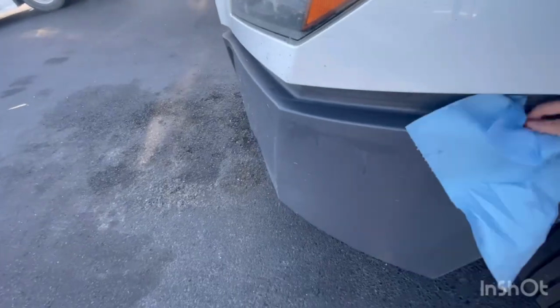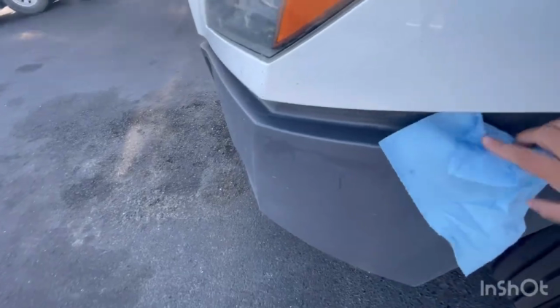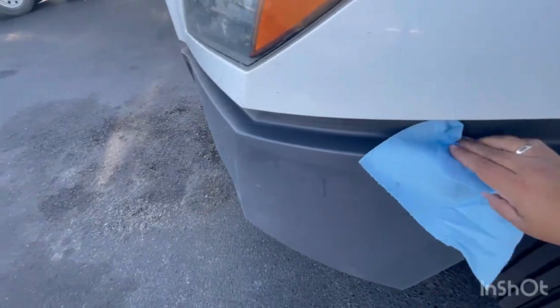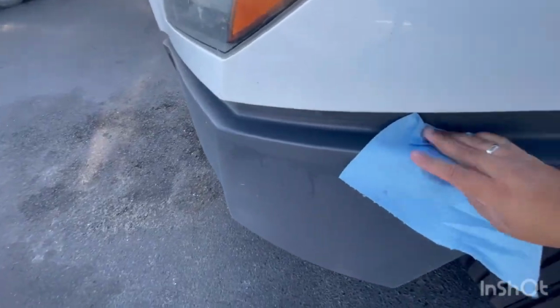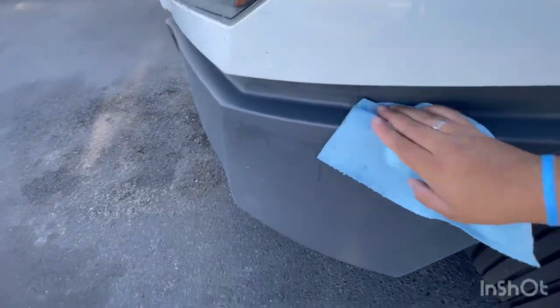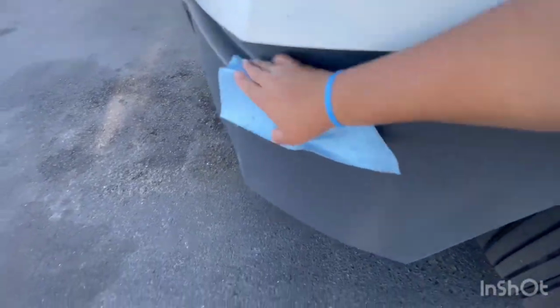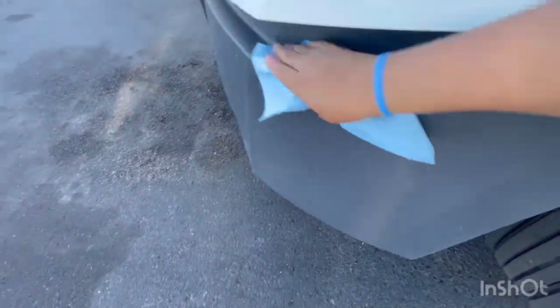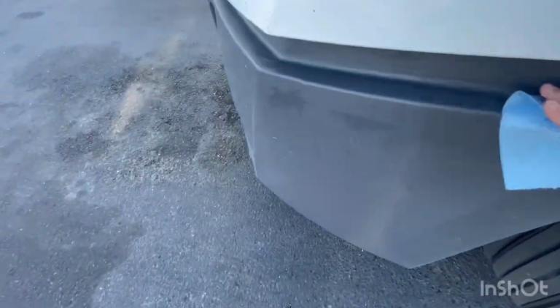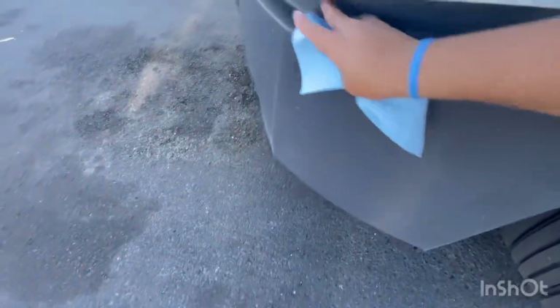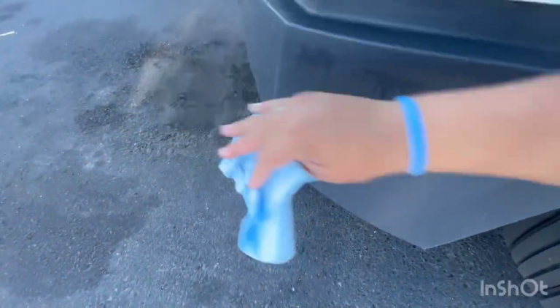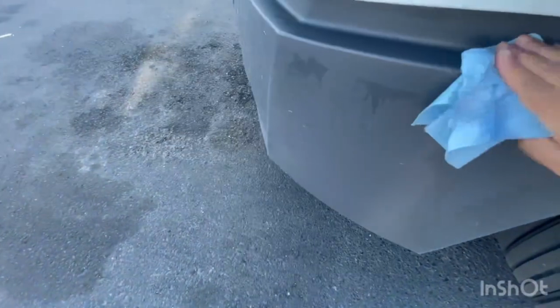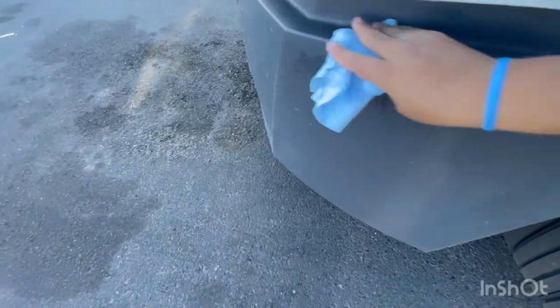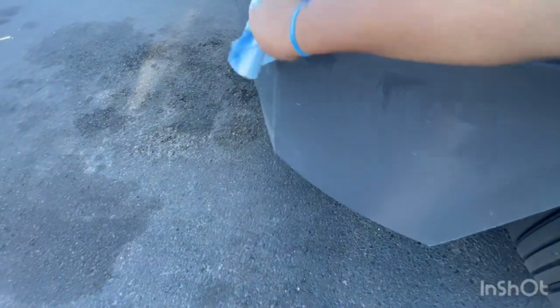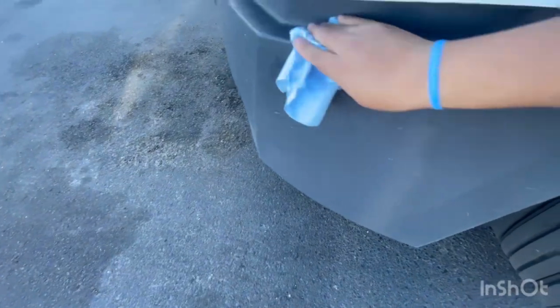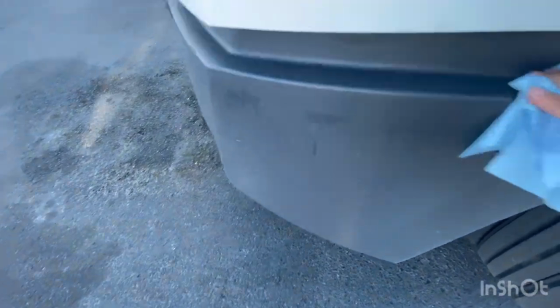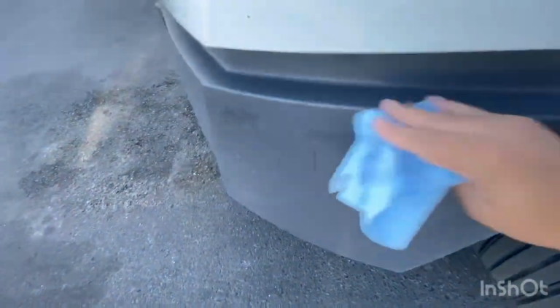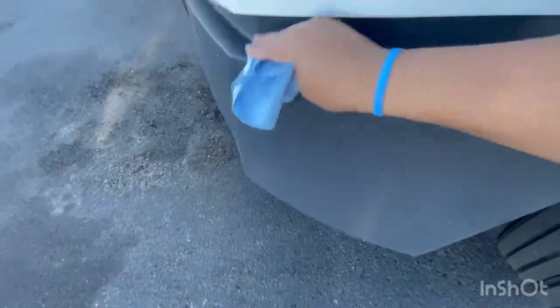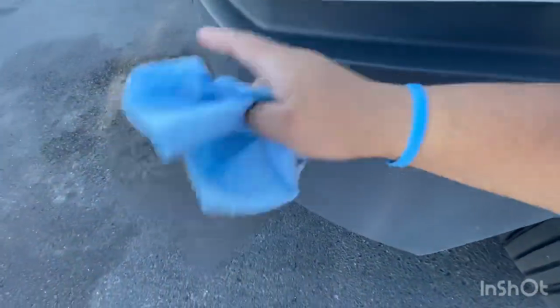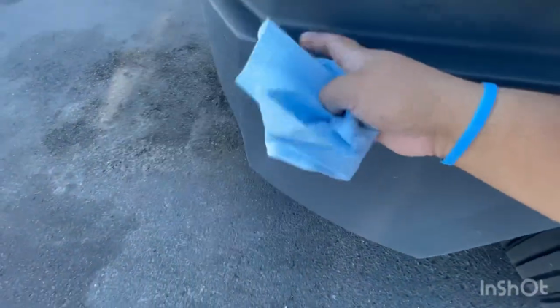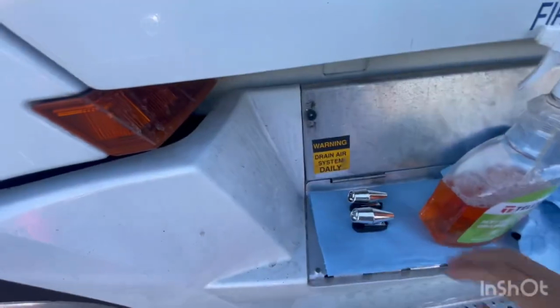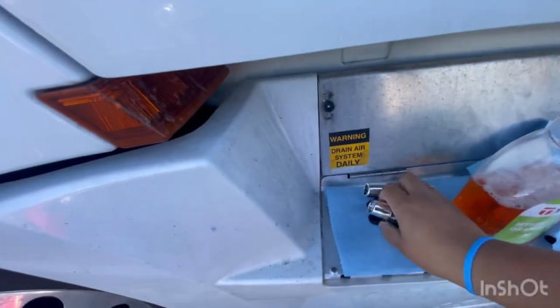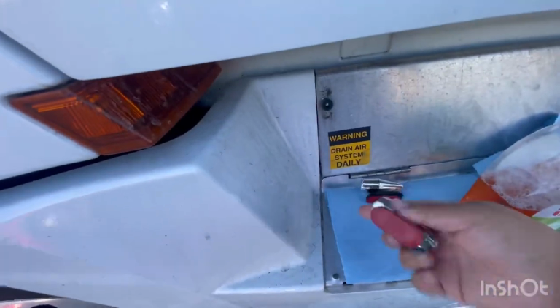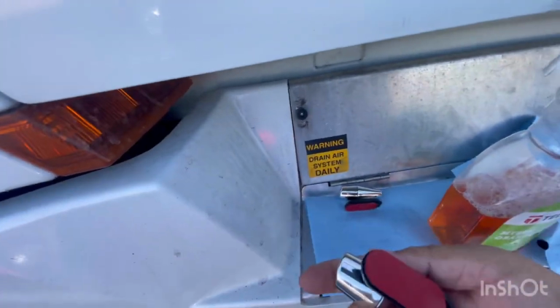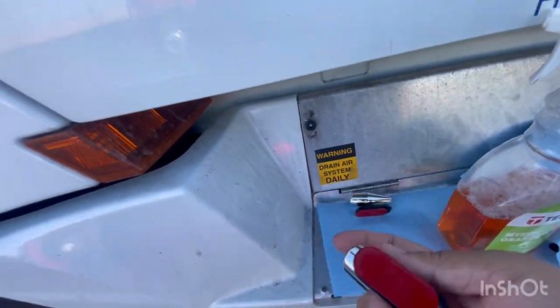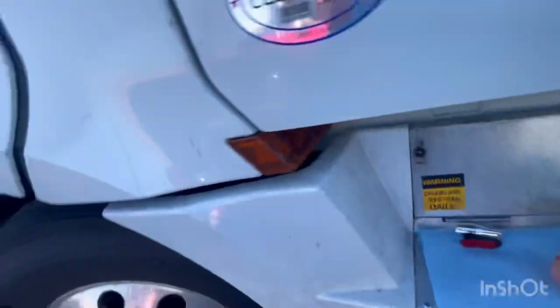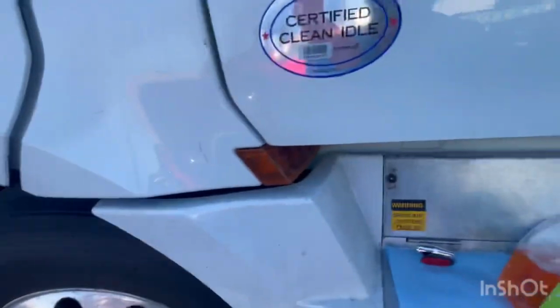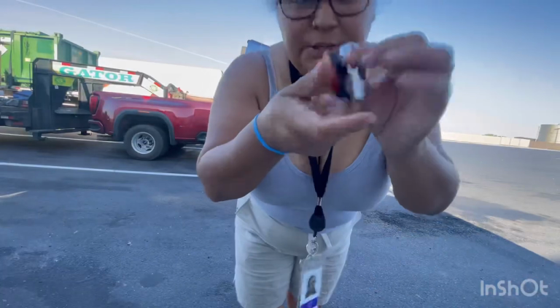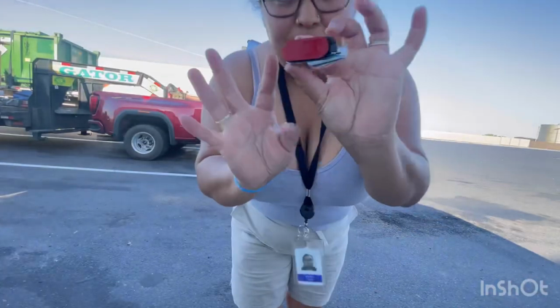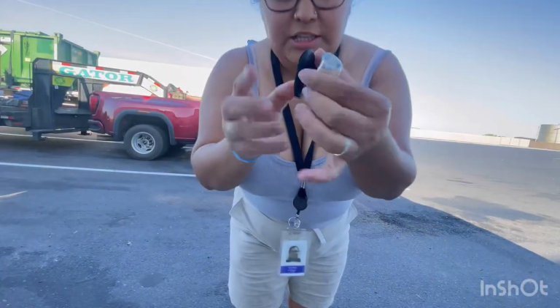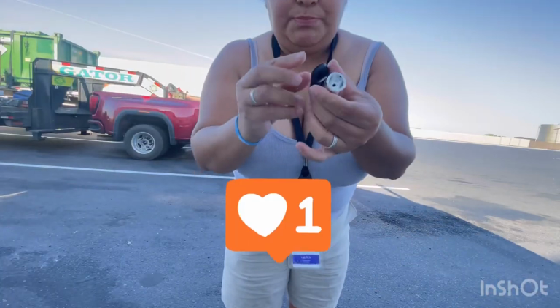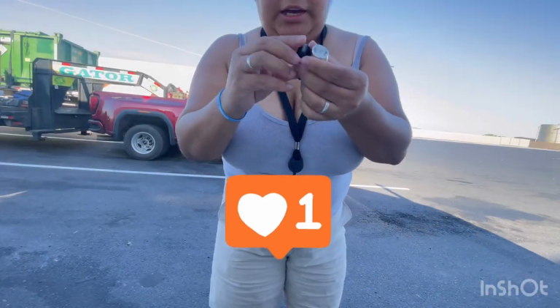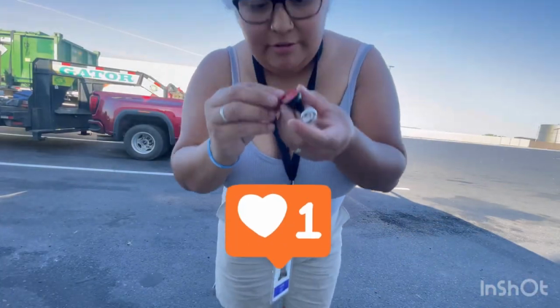Yep, I think Windex works better. Okay, let me go ahead and grab the first one. At this point I'm basically just peeling it off.